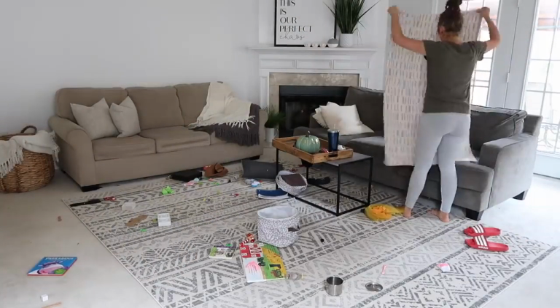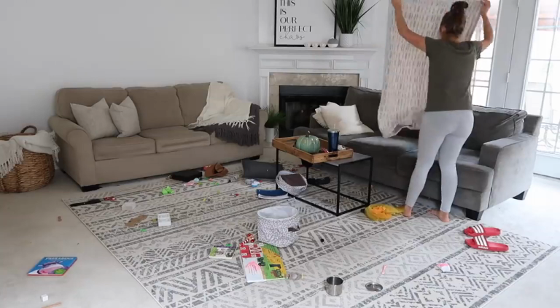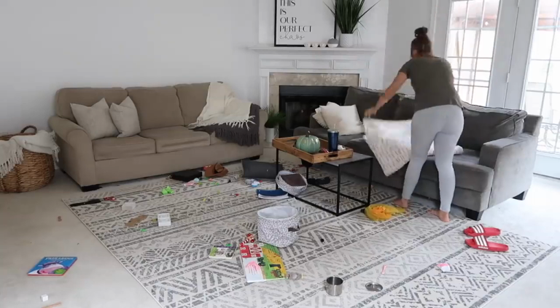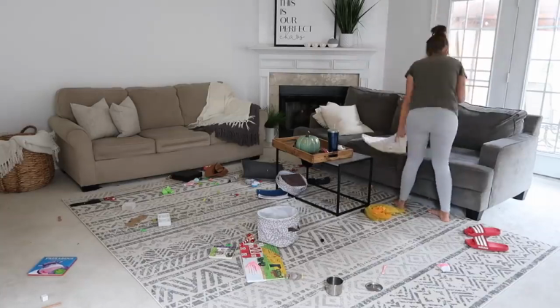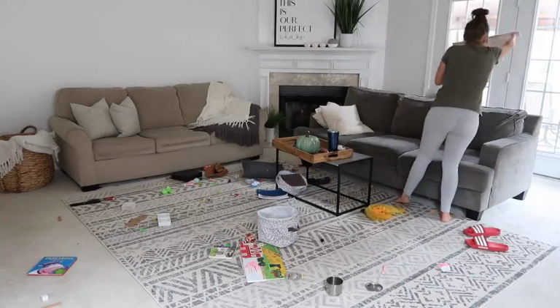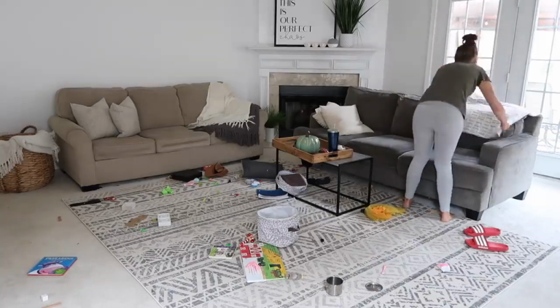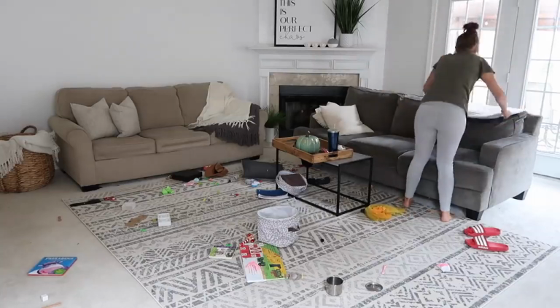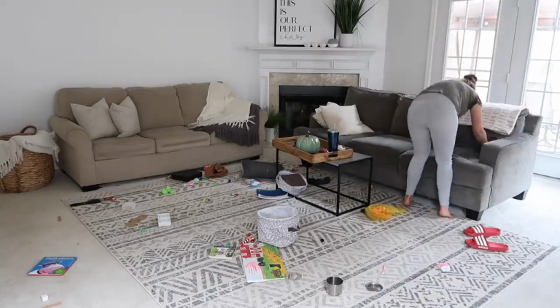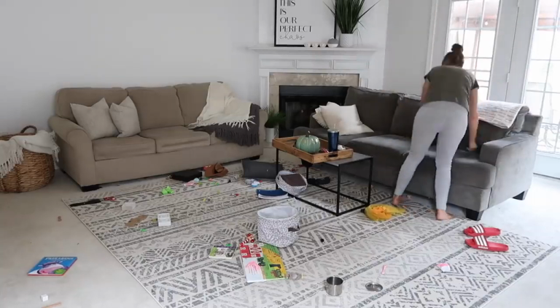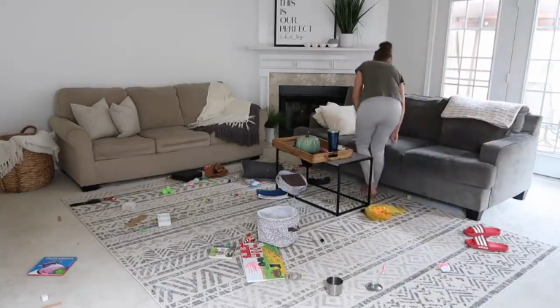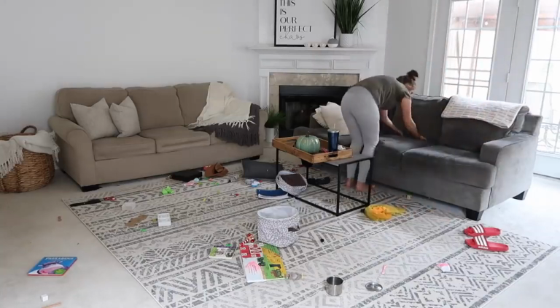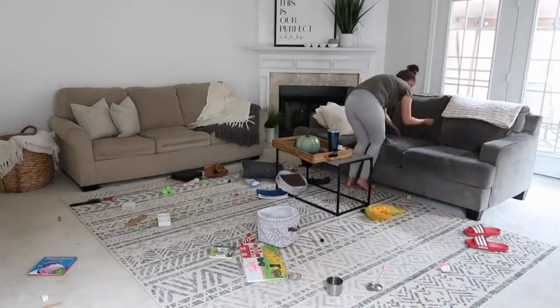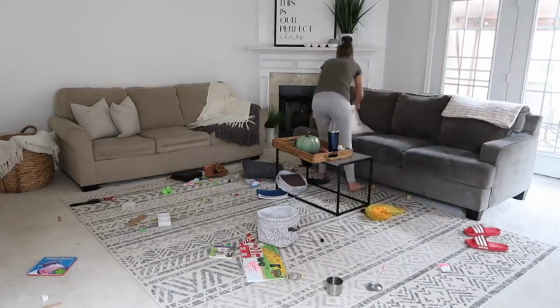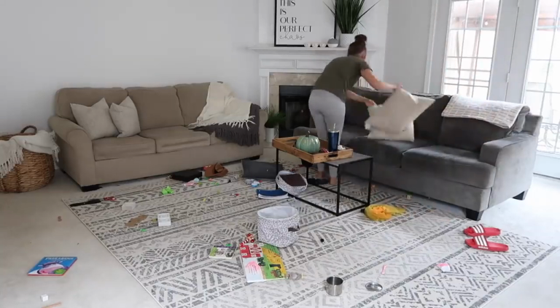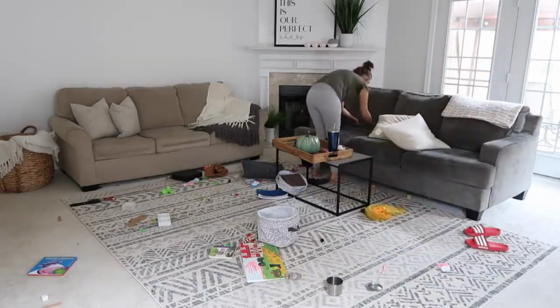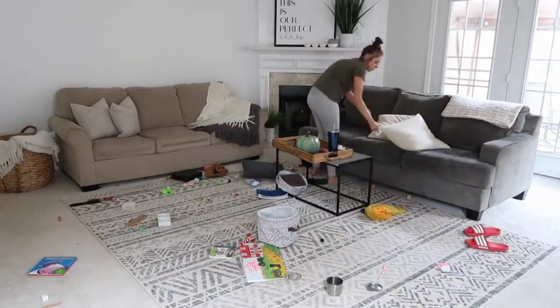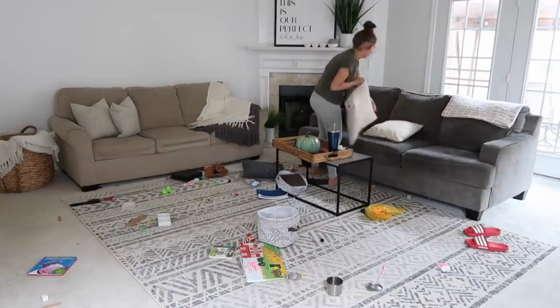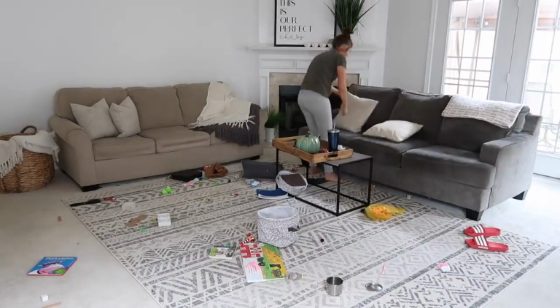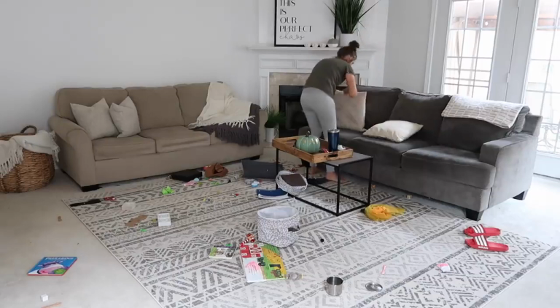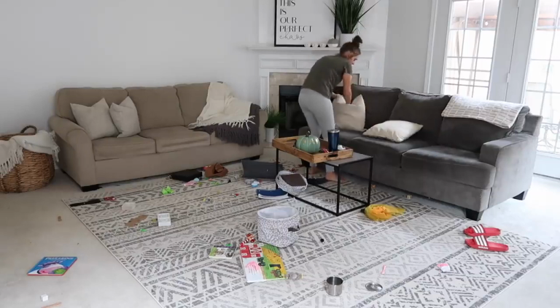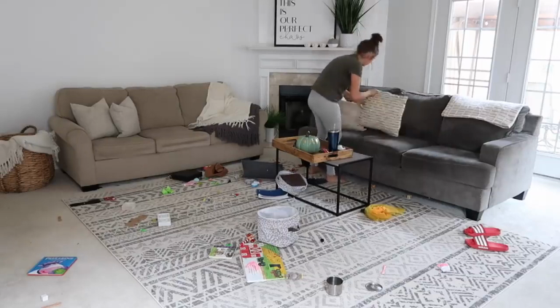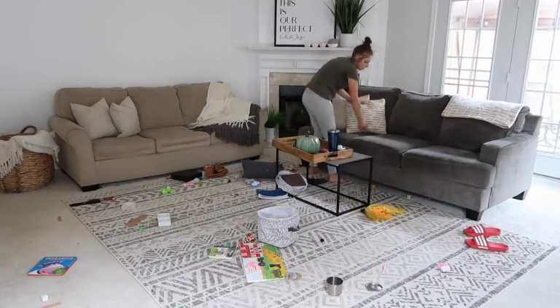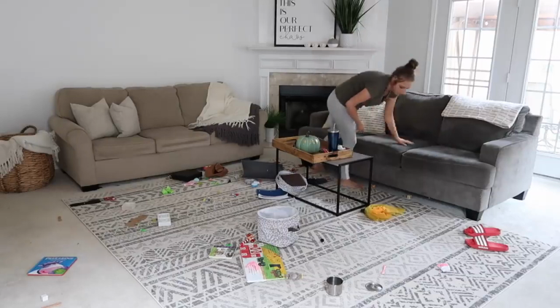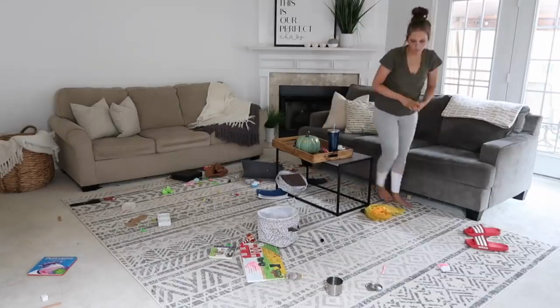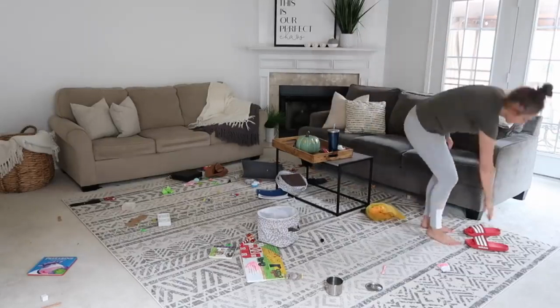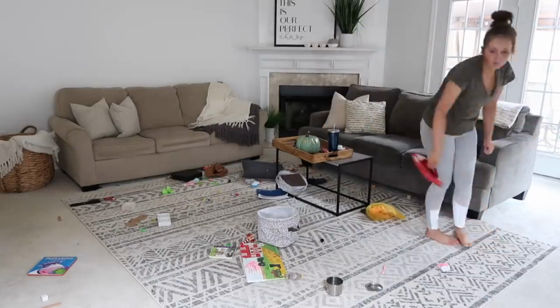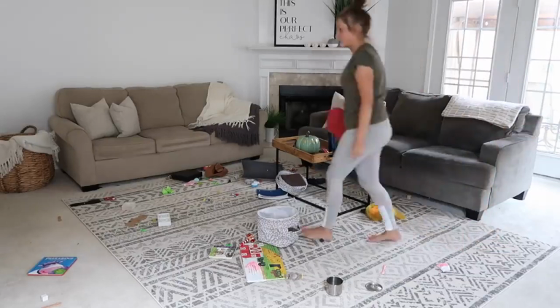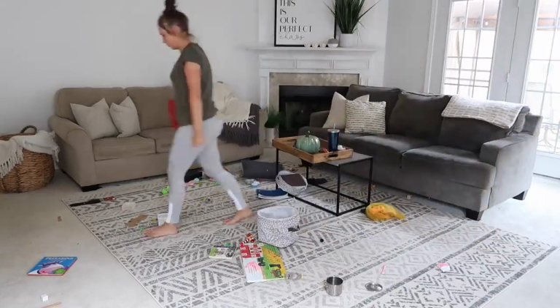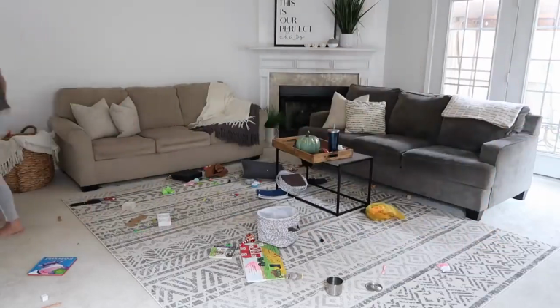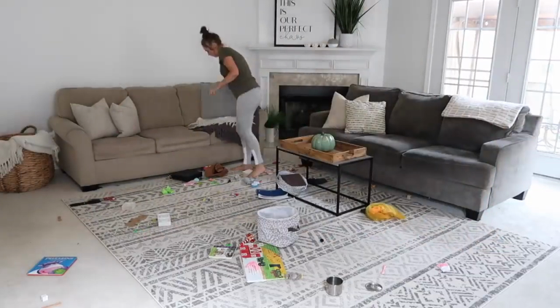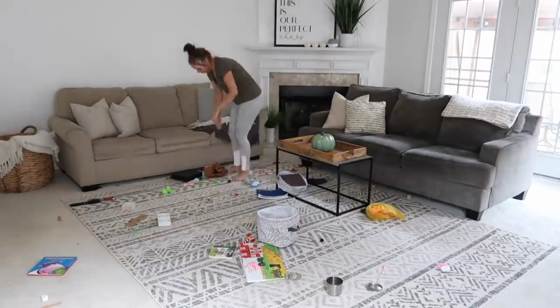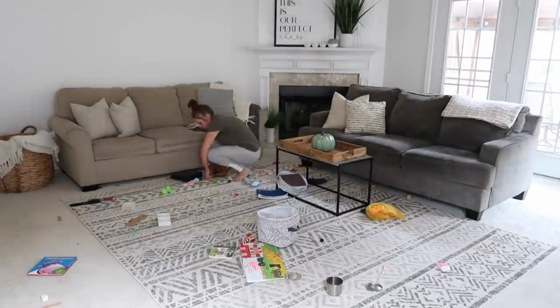A lot of the time I have the girls pick up their own toys. They've been doing really, really well with this, but like I said I was kind of in a hurry and I just wanted to get it all done and picked up before my parents got there.